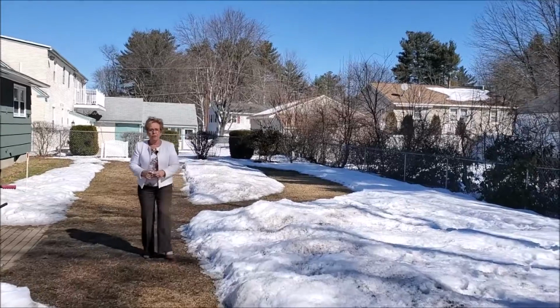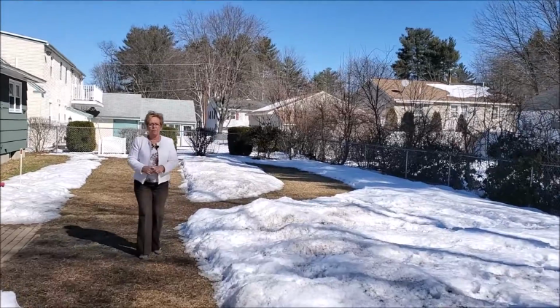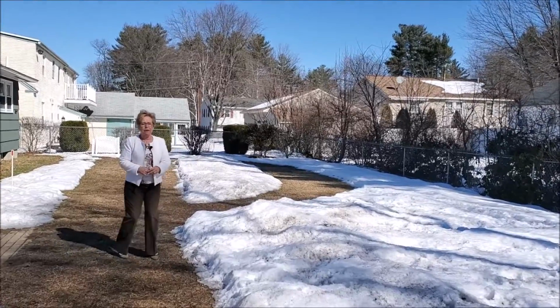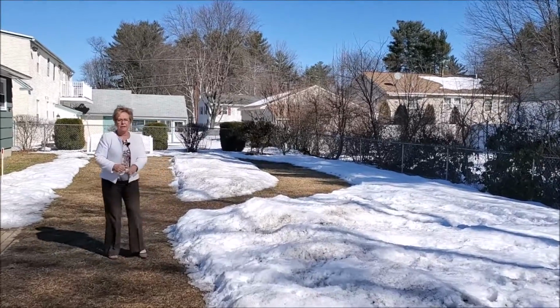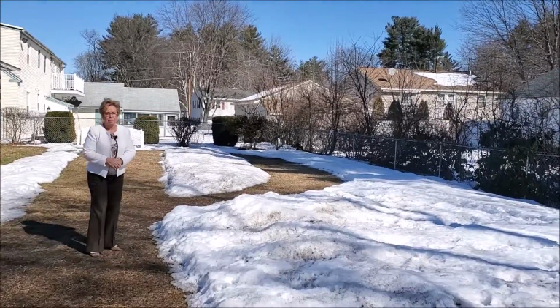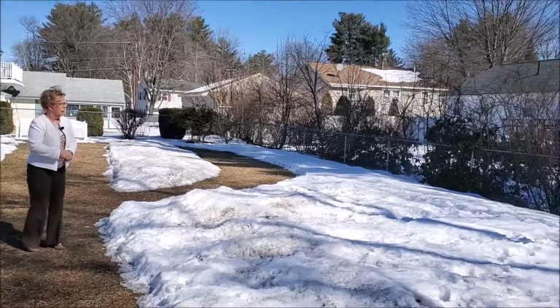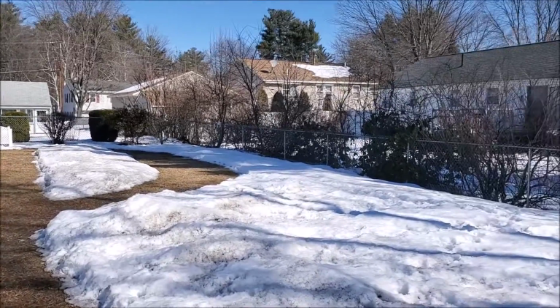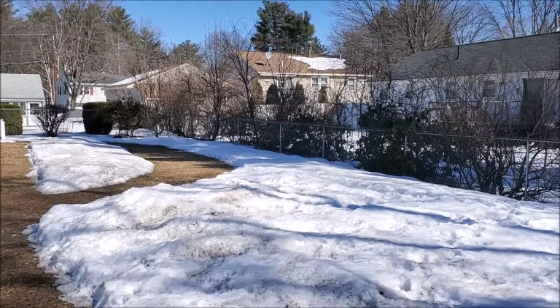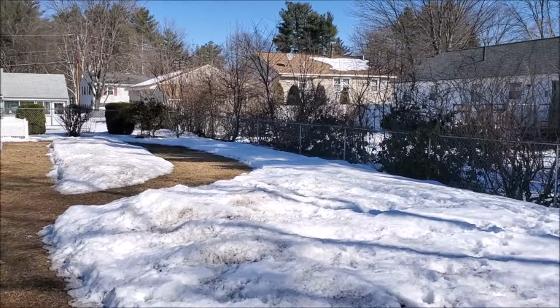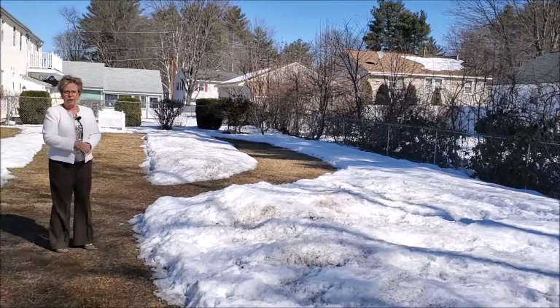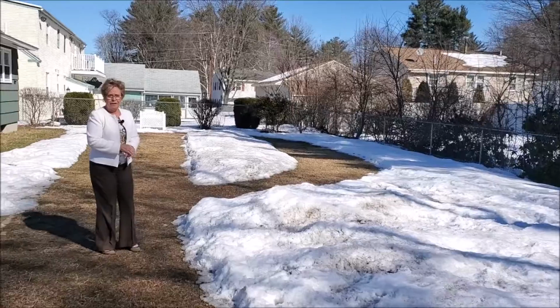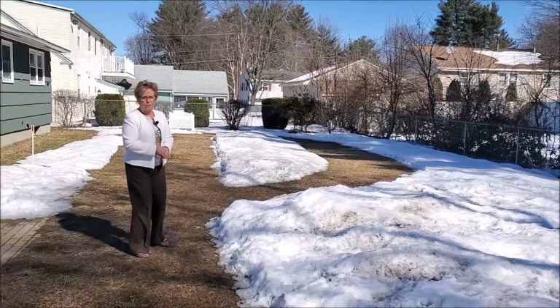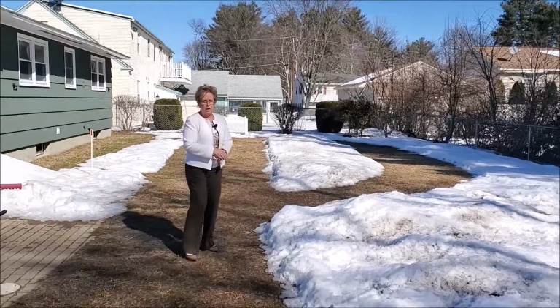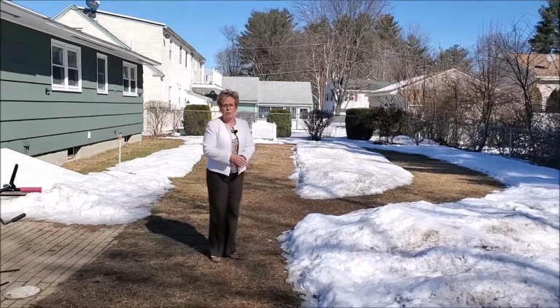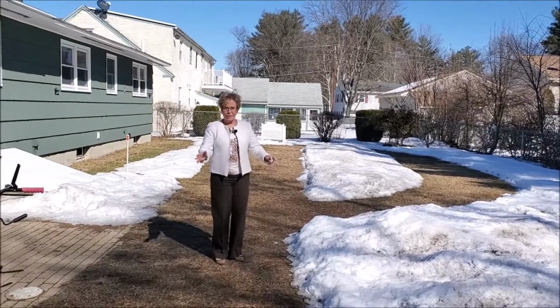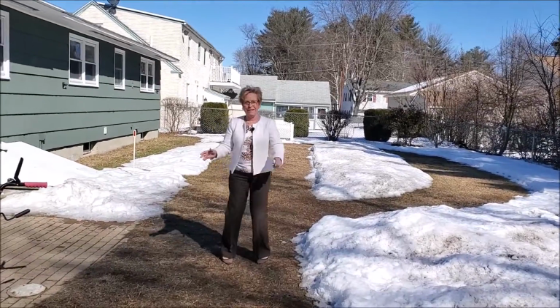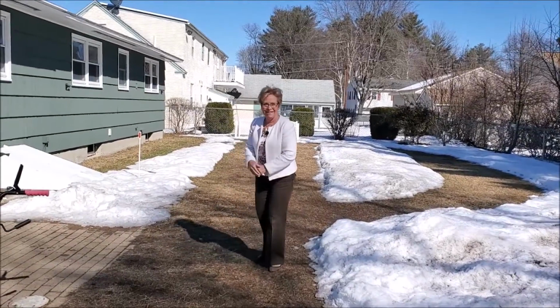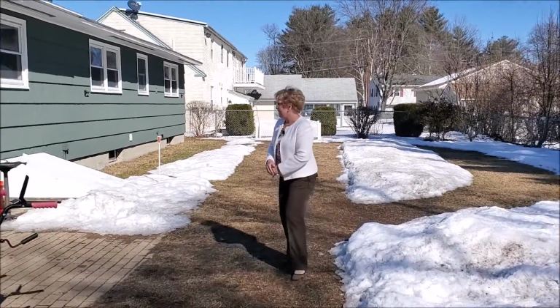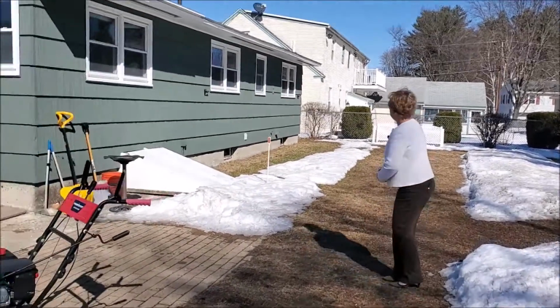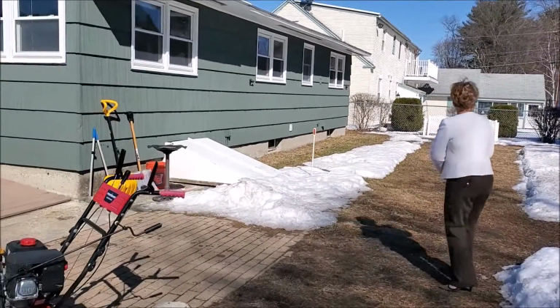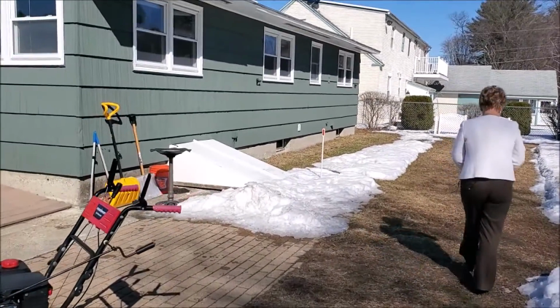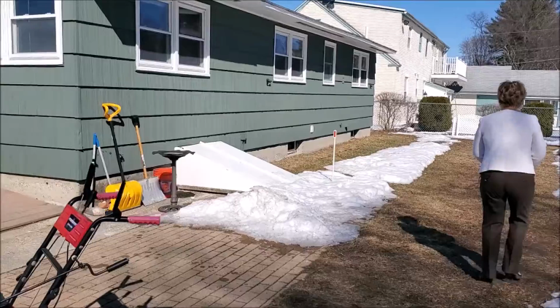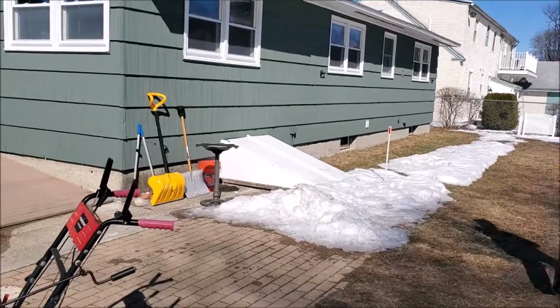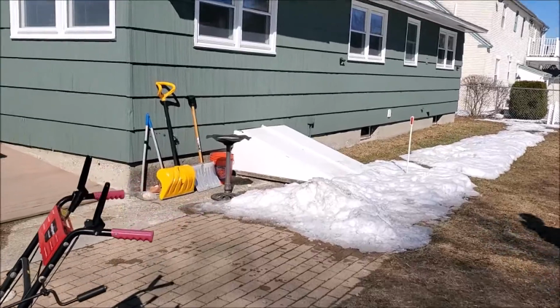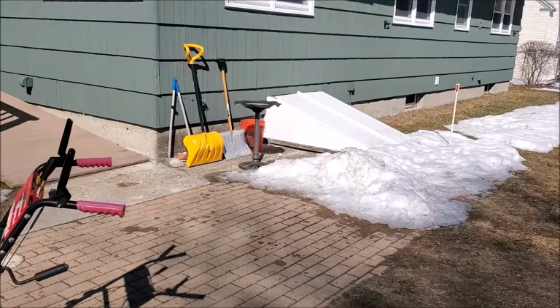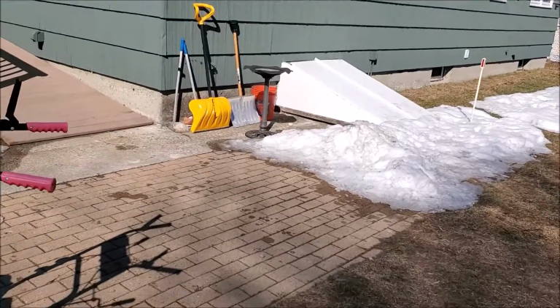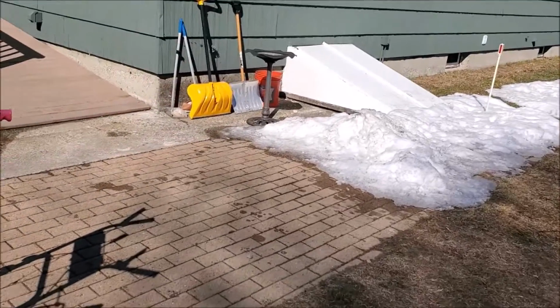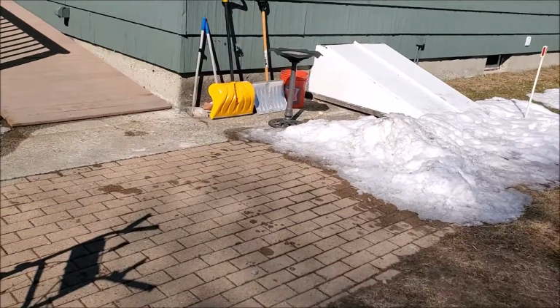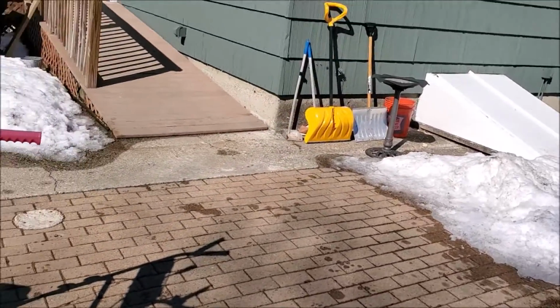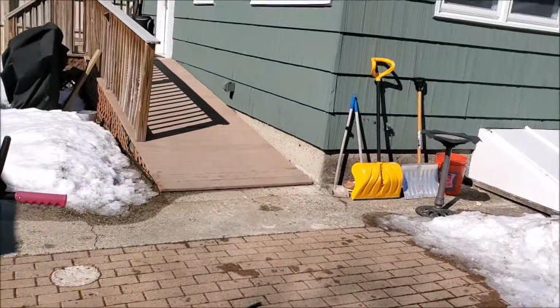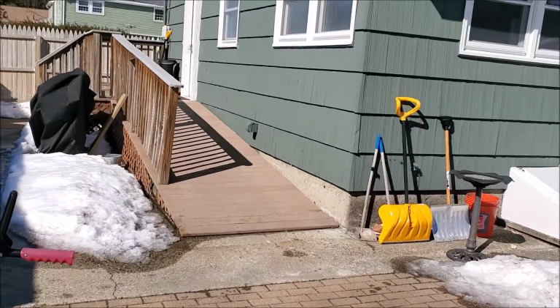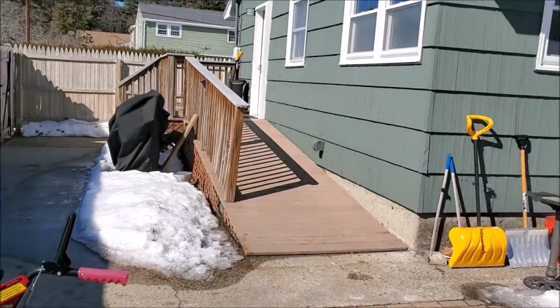You've got a really nice large level backyard here which is quite unusual in Nashua. It's very pretty and quiet here in this neighborhood.